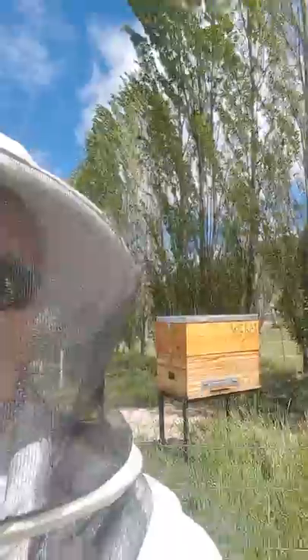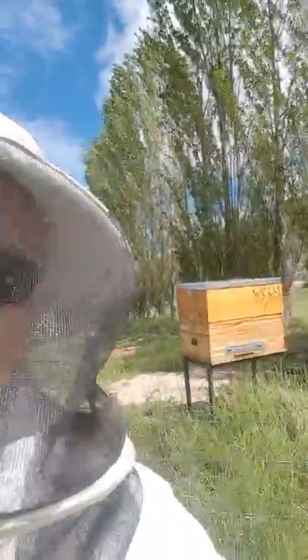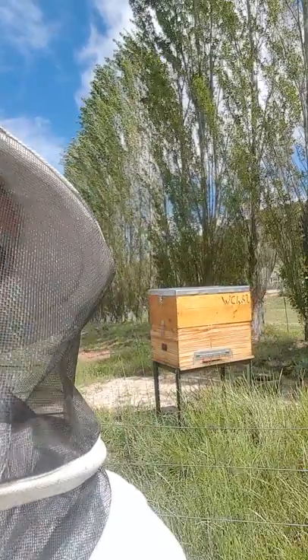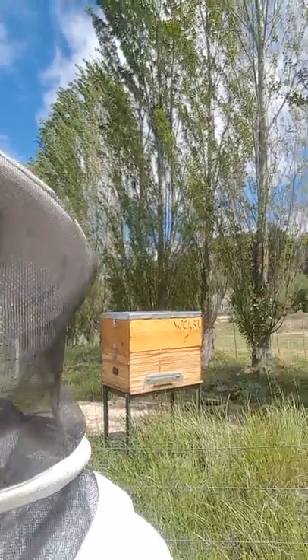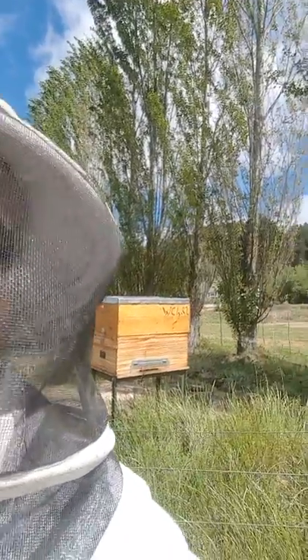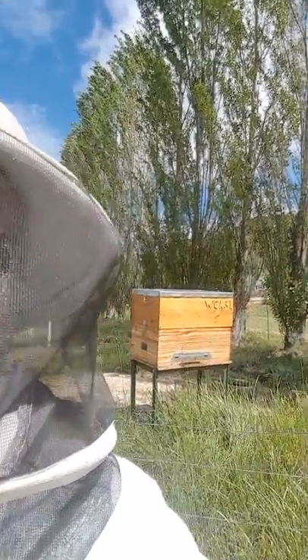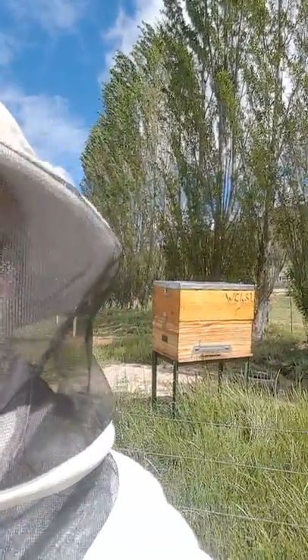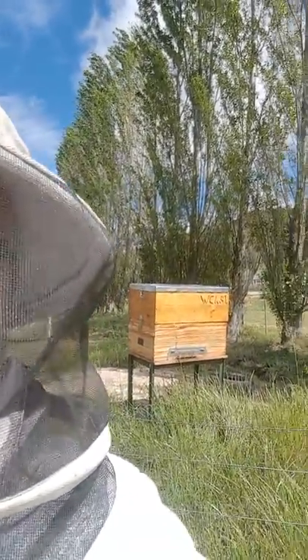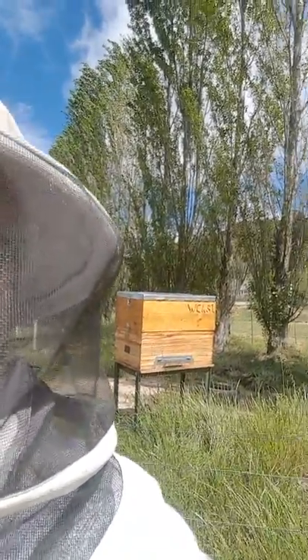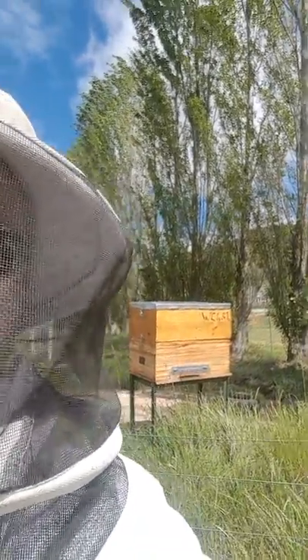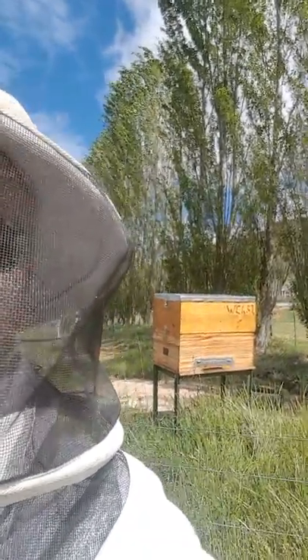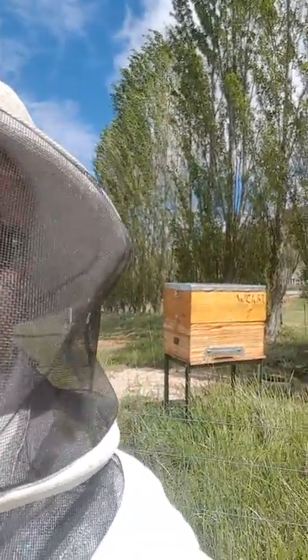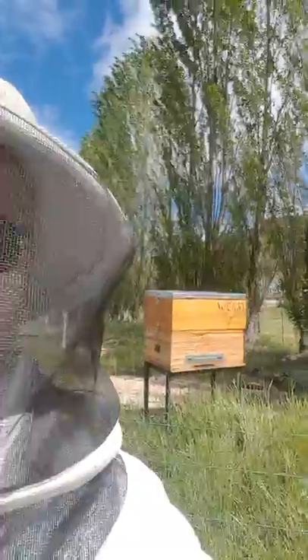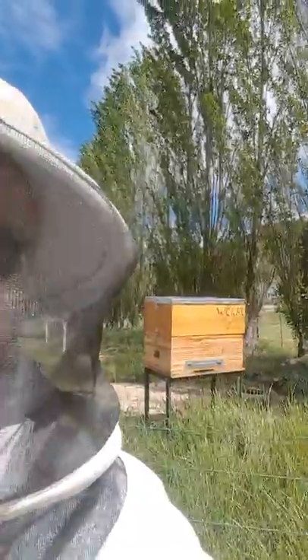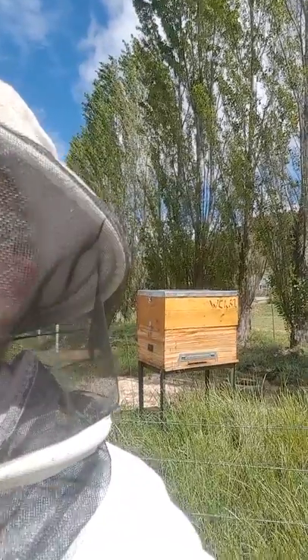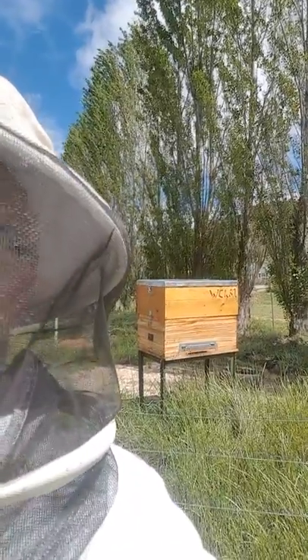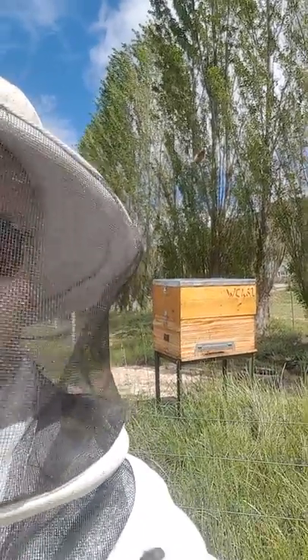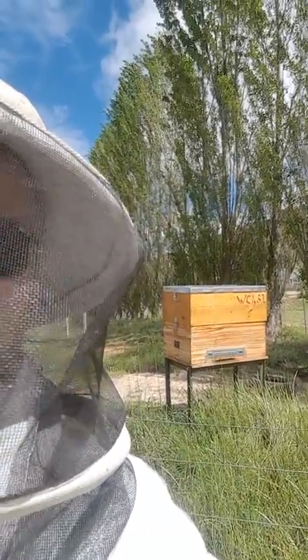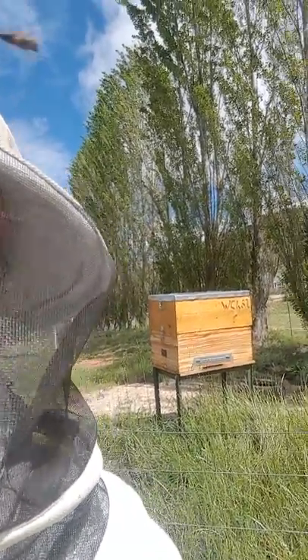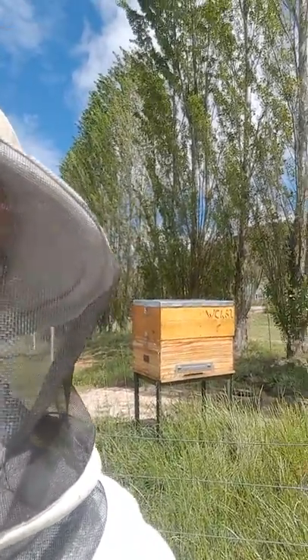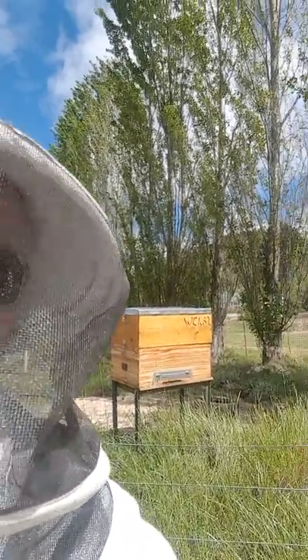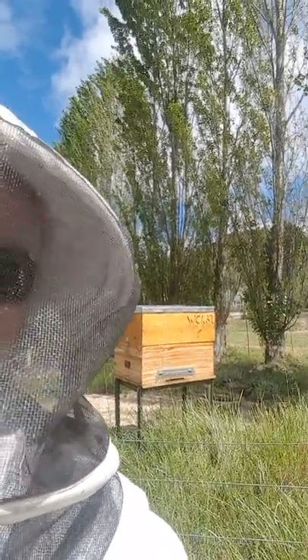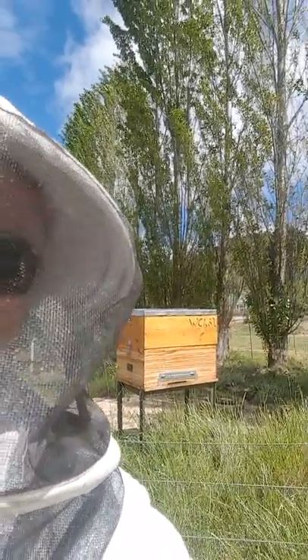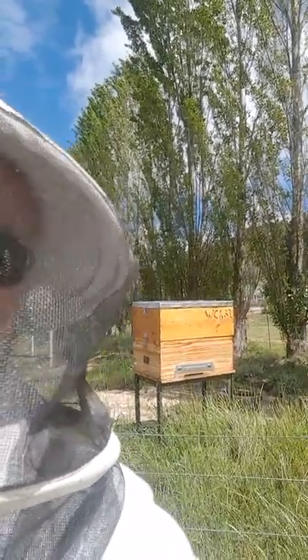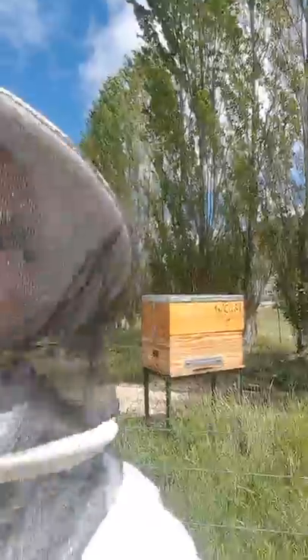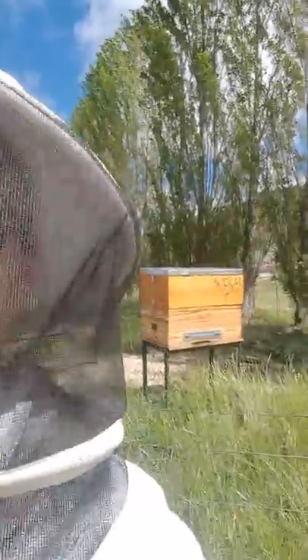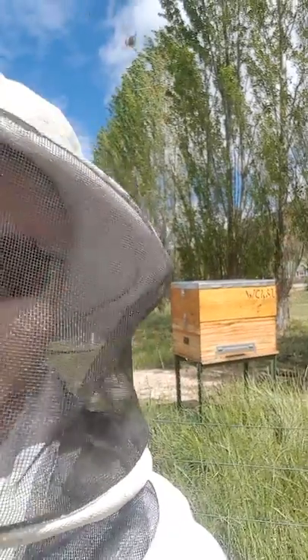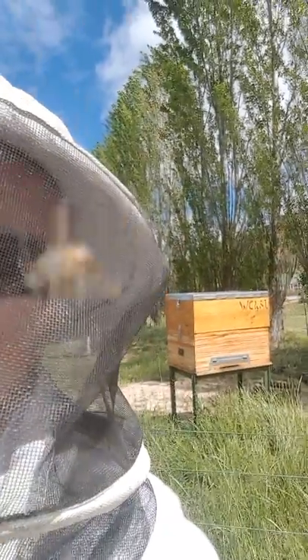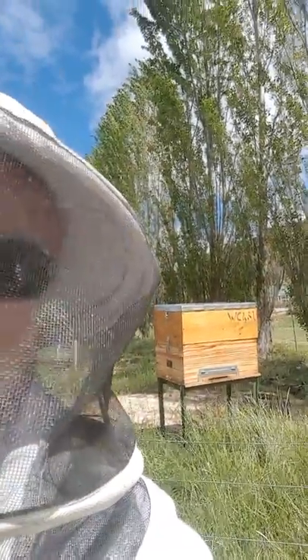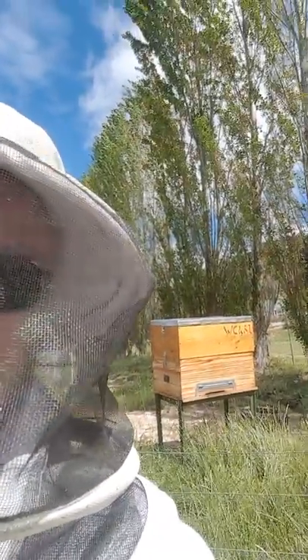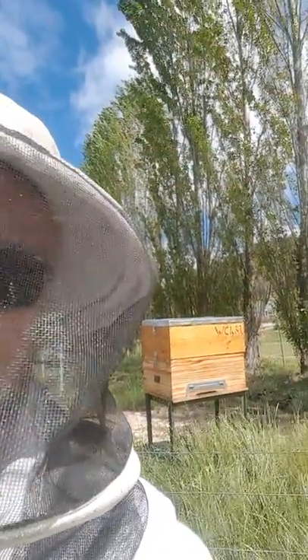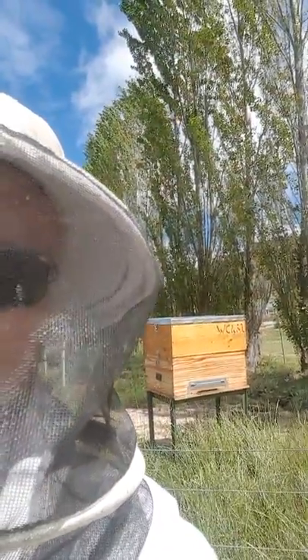So this test hive I'm busy feeding, and I basically want to see how the feeder is going to work, if it's going to work well, and how the bees are going to react to it. Also, the 10 frames are basically just there for wax production — just so that they can build it out.